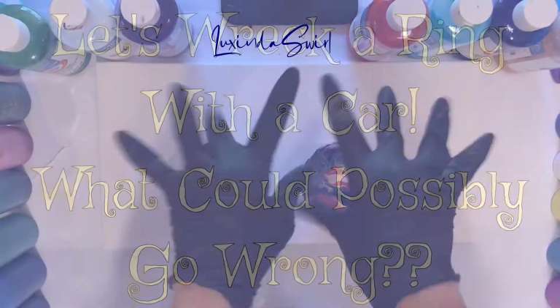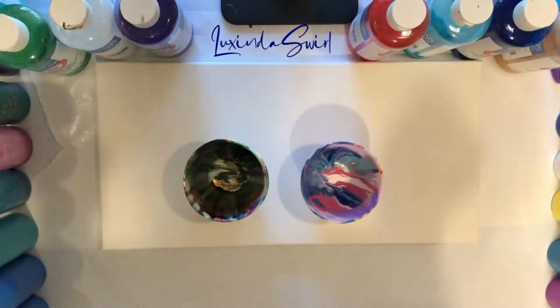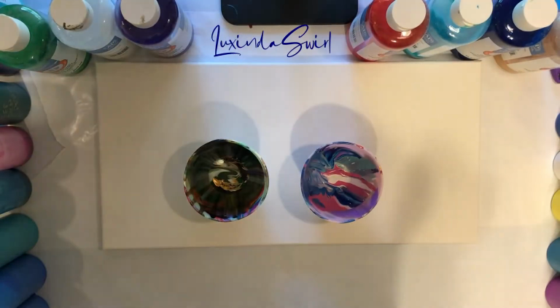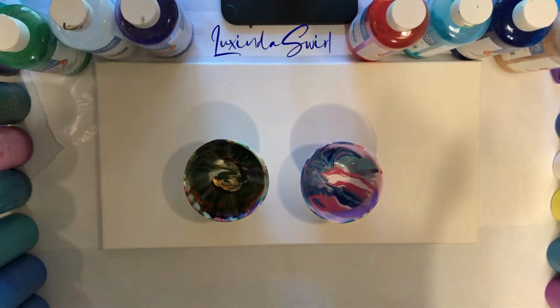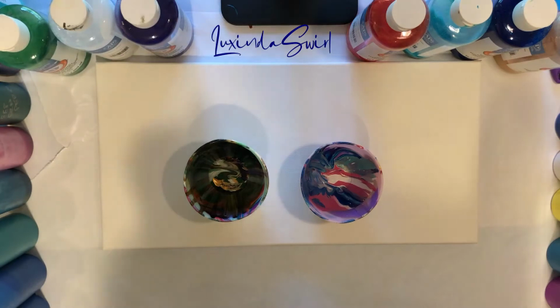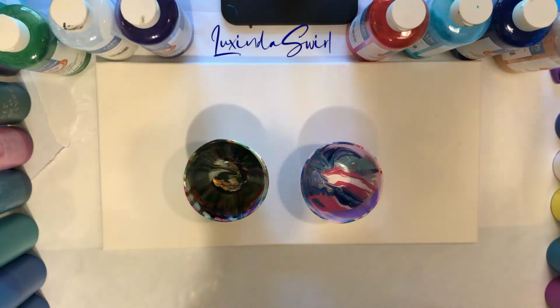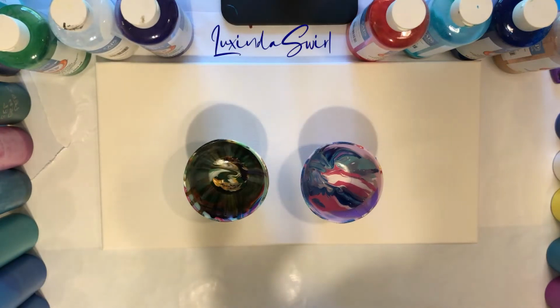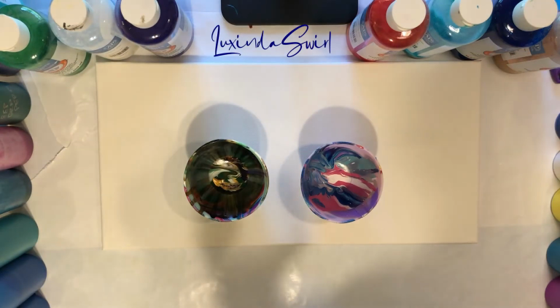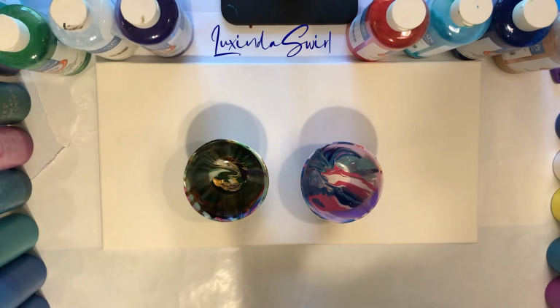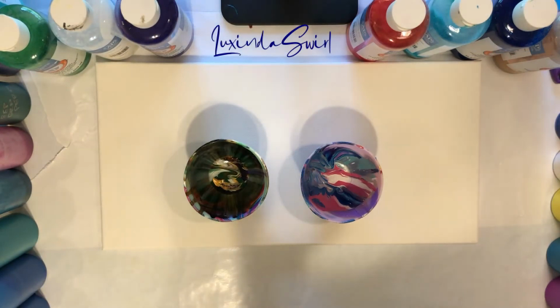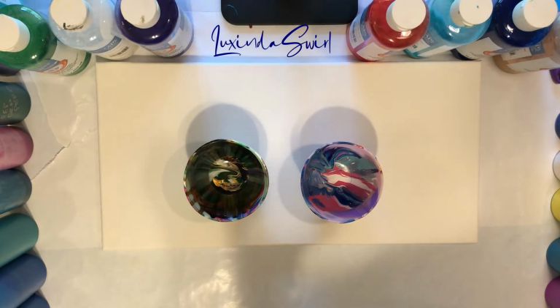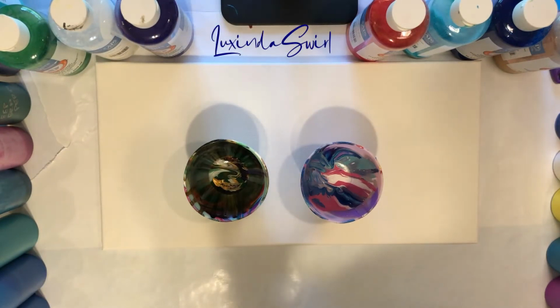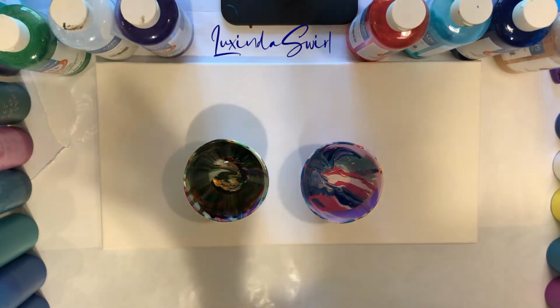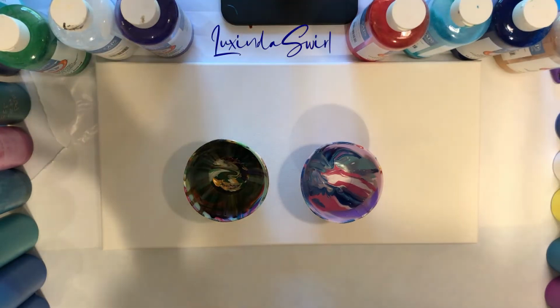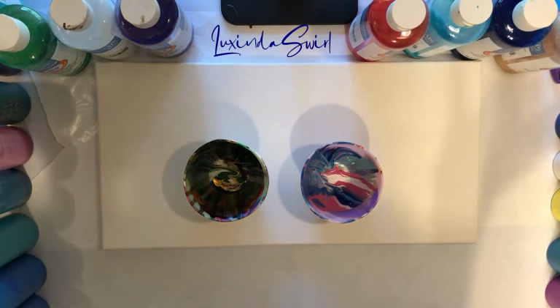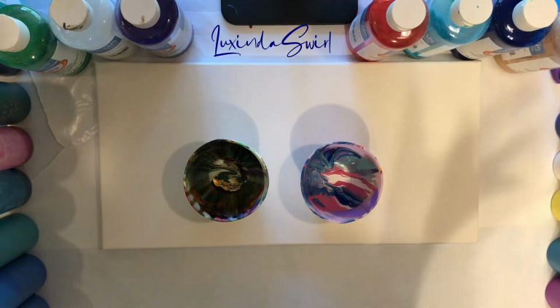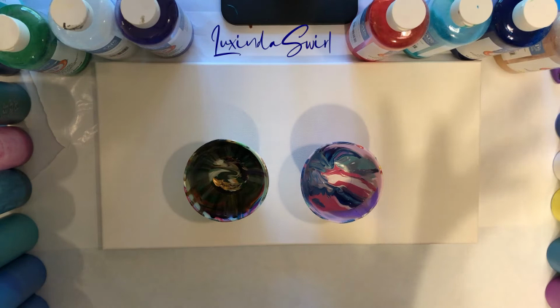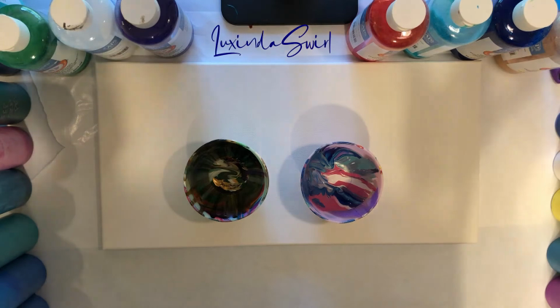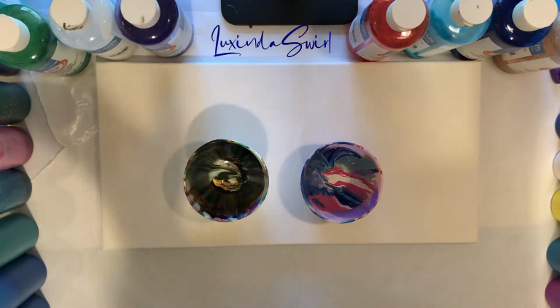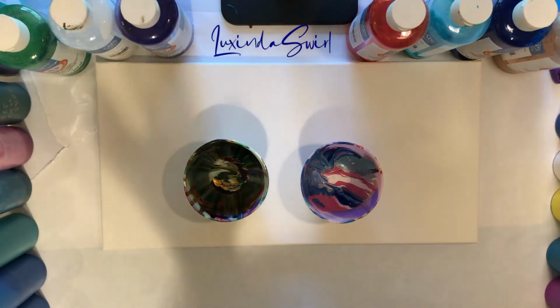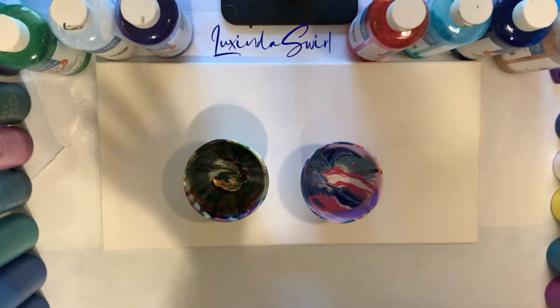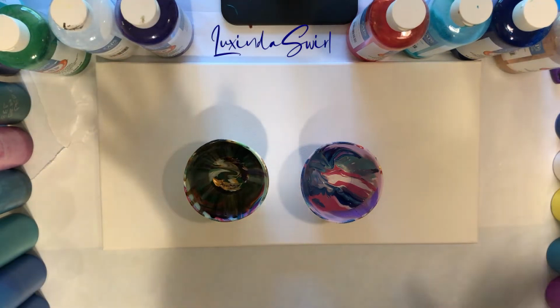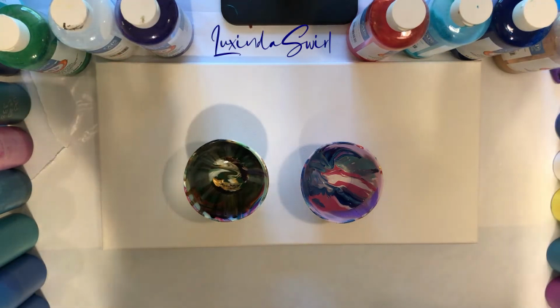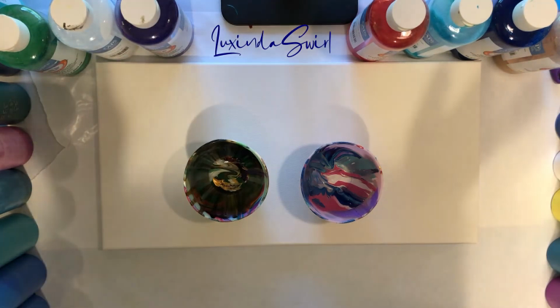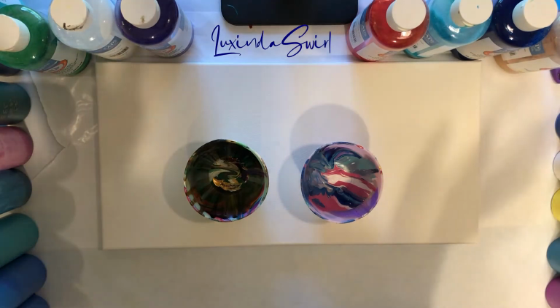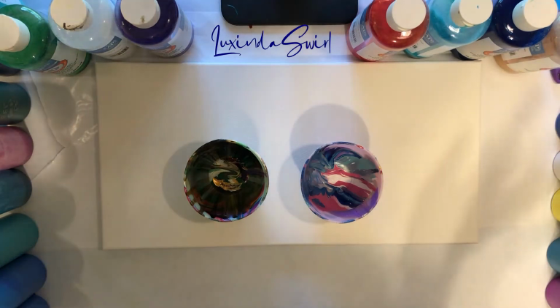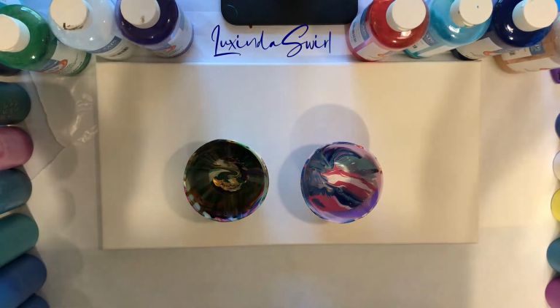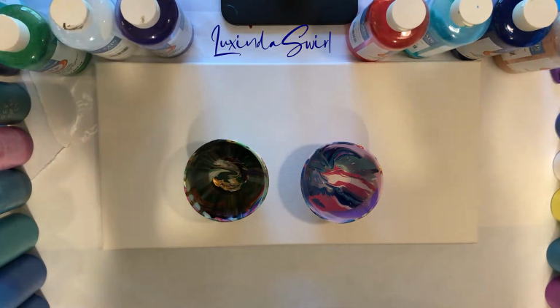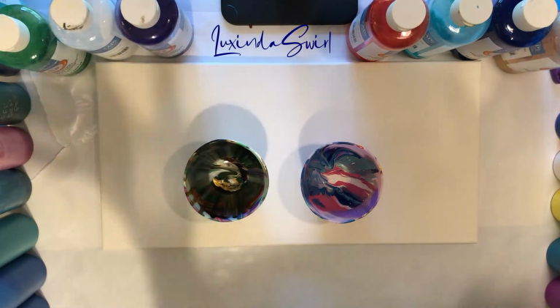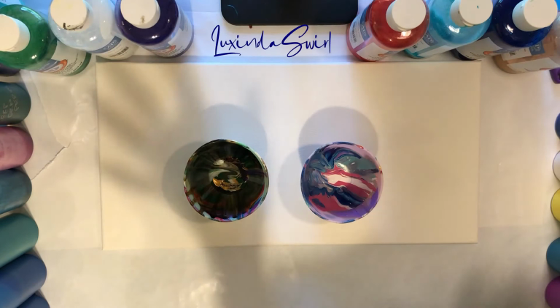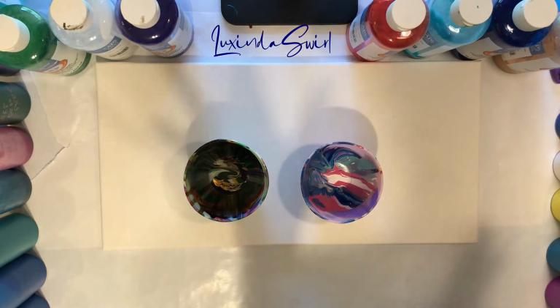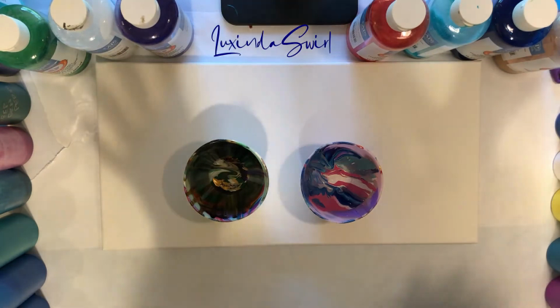Hey folks, Luxinda Swirl here. We are going to do a rather interesting pour. We're going to do a variation on a wrecker ring, and it's the wrecking part that's going to be kind of interesting.